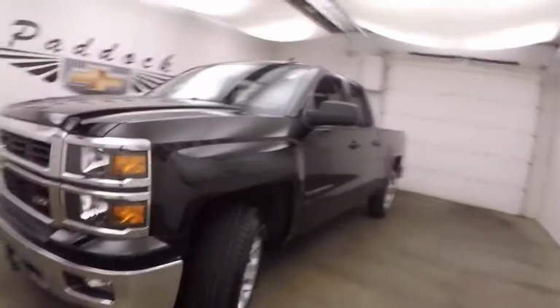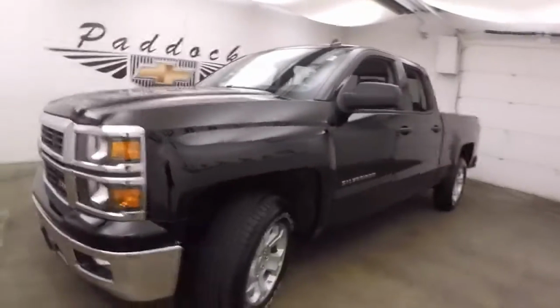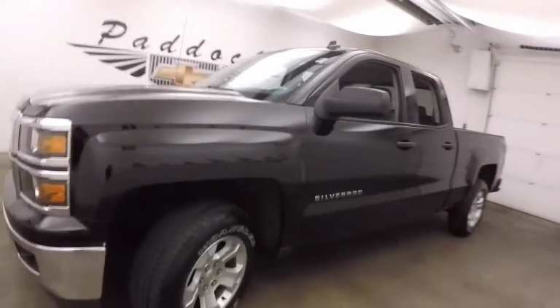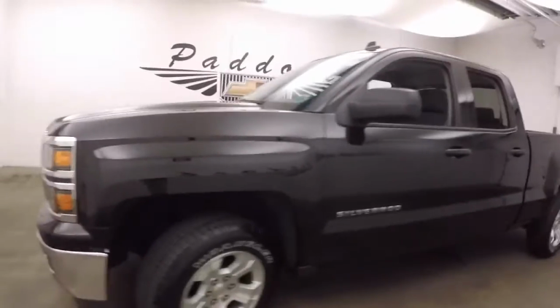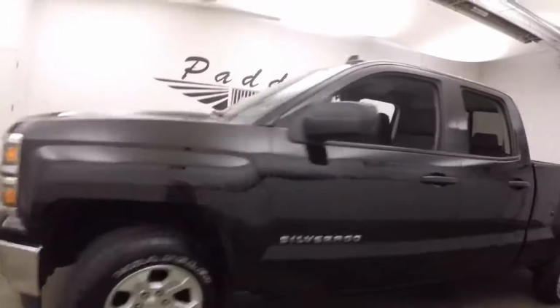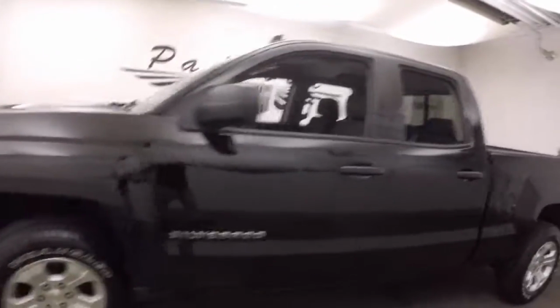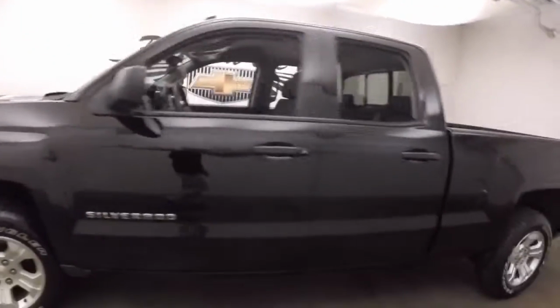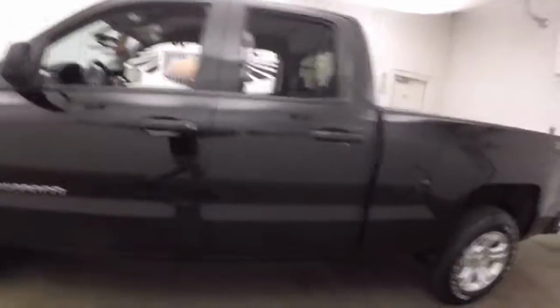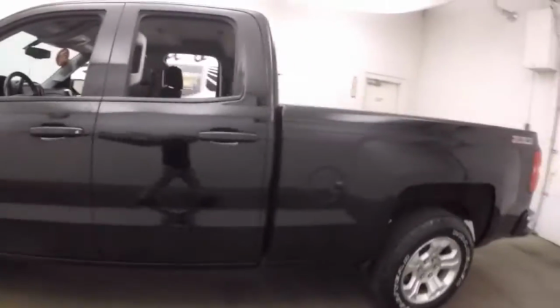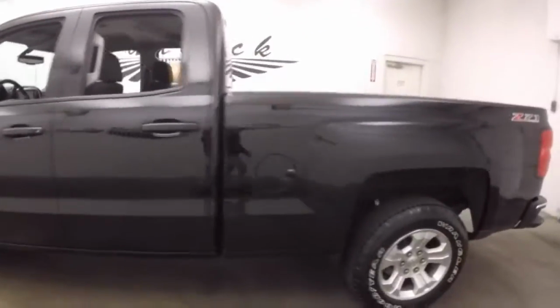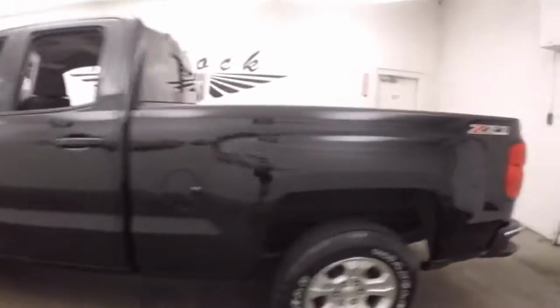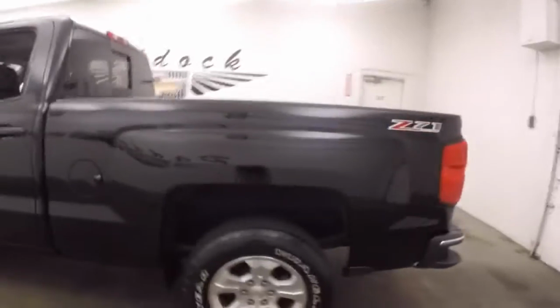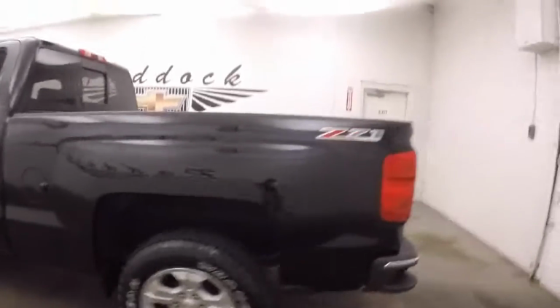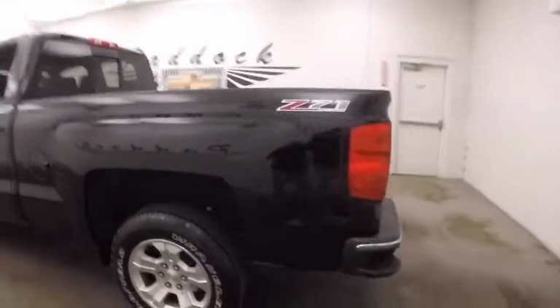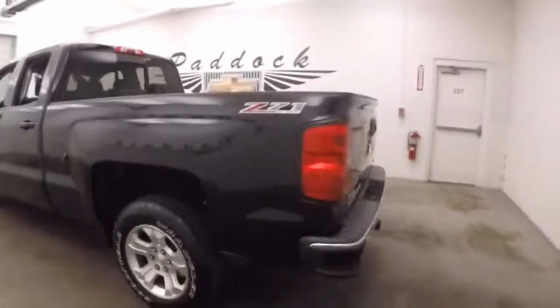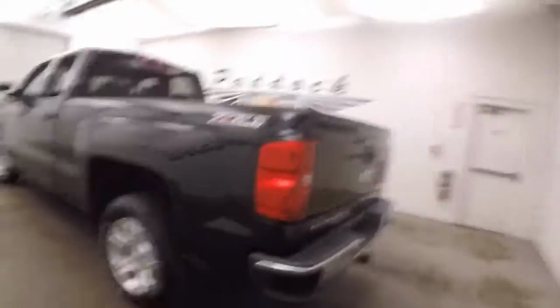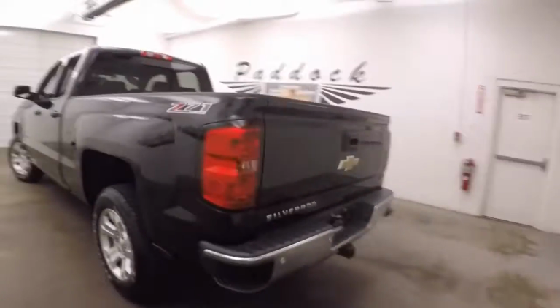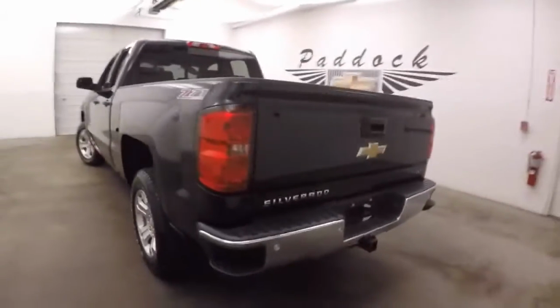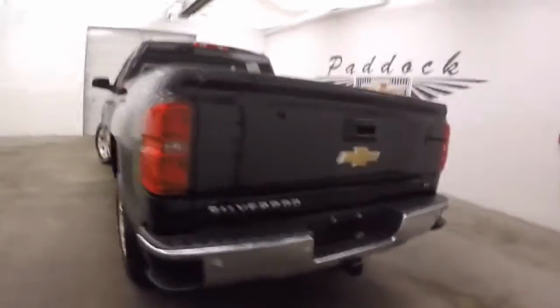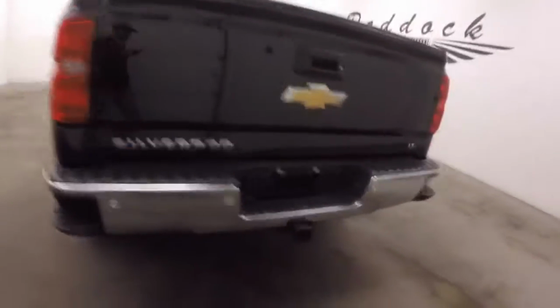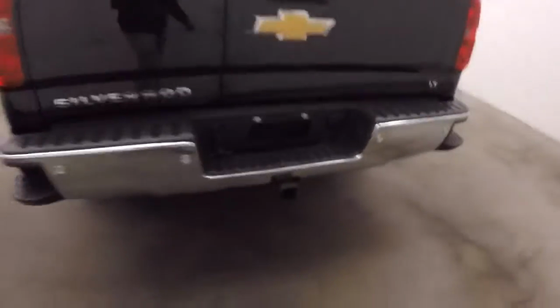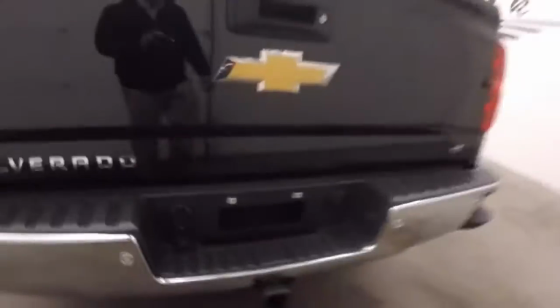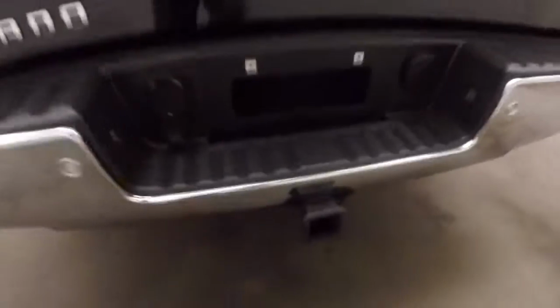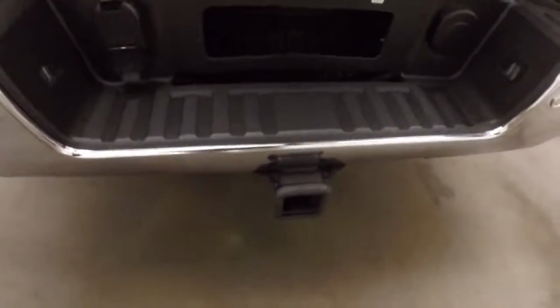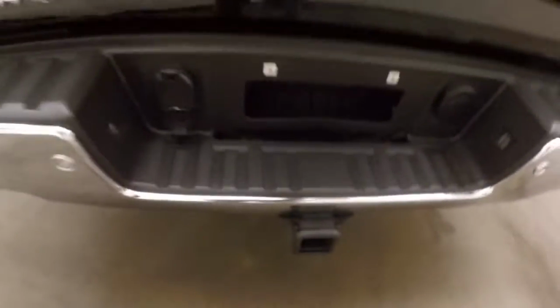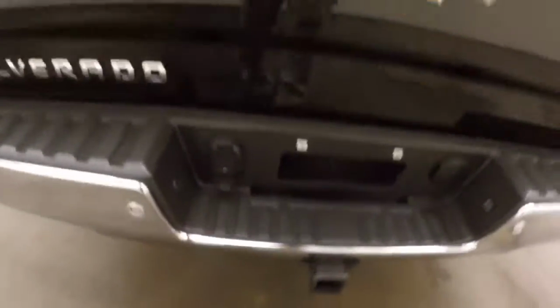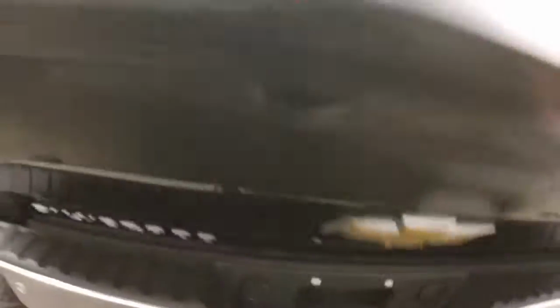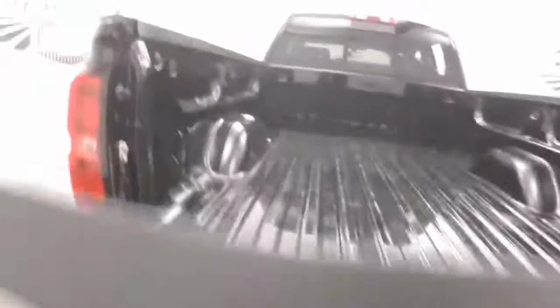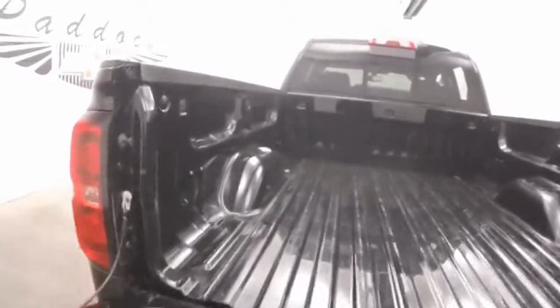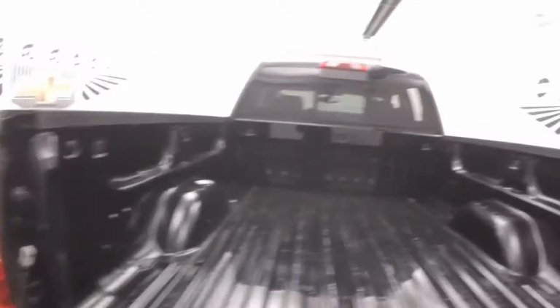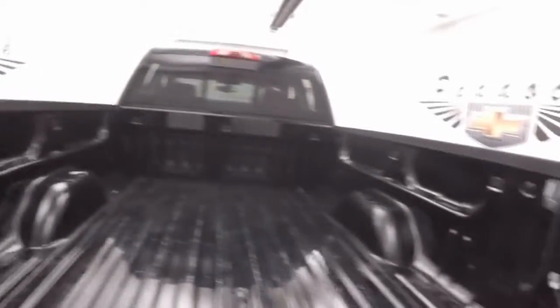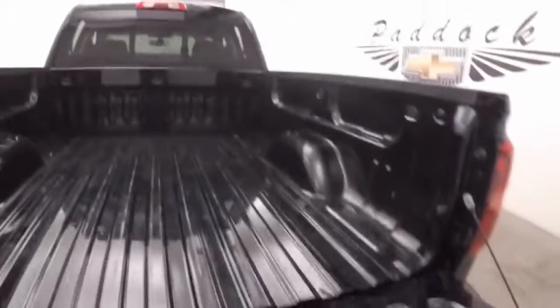Nice alloy wheels, some tires. Checks nice and straight. Great black paint. A standard trailer hitch.